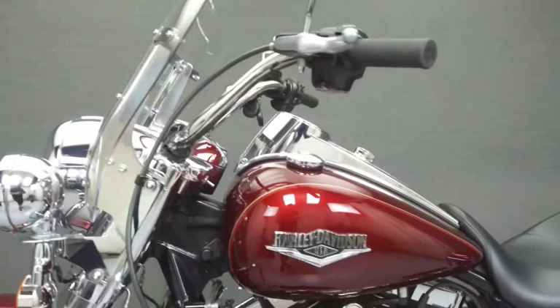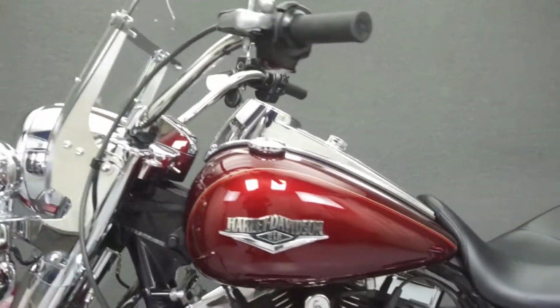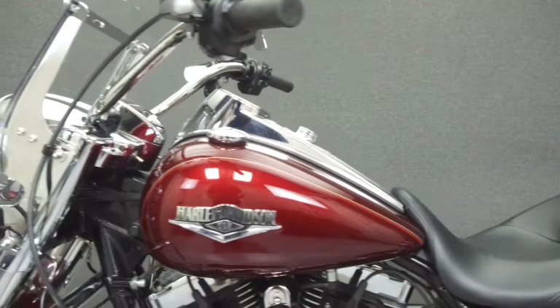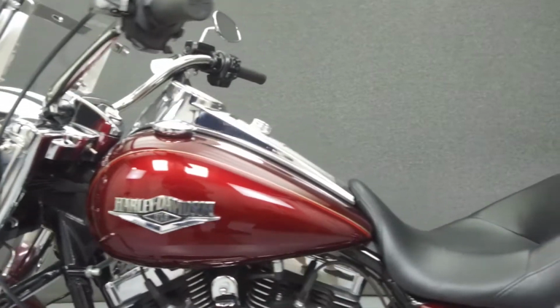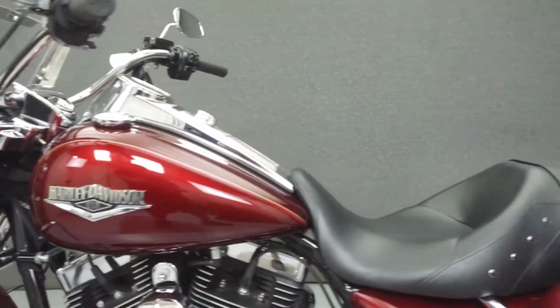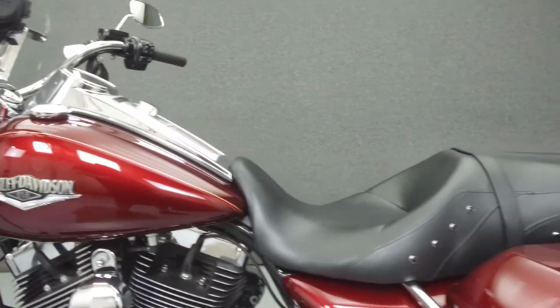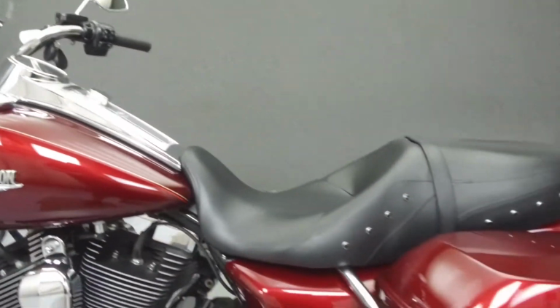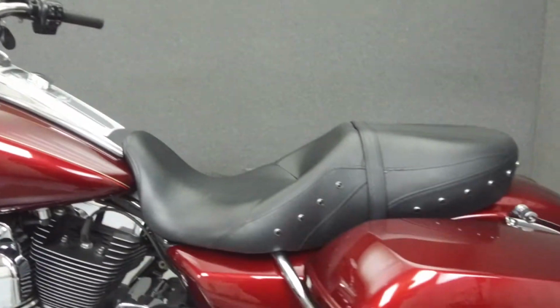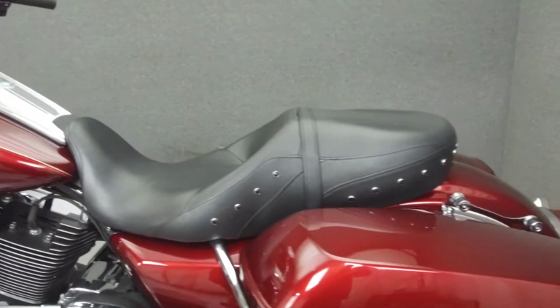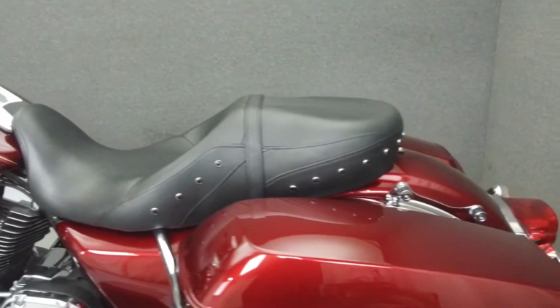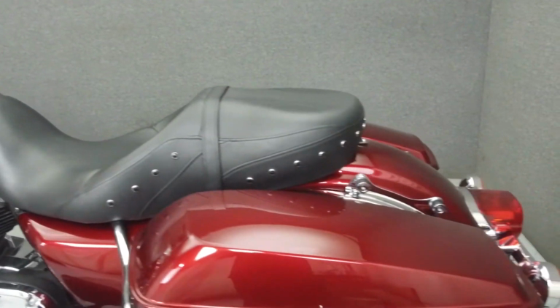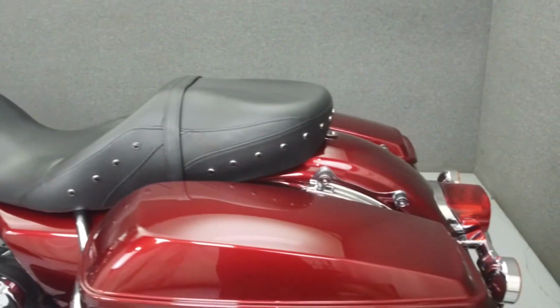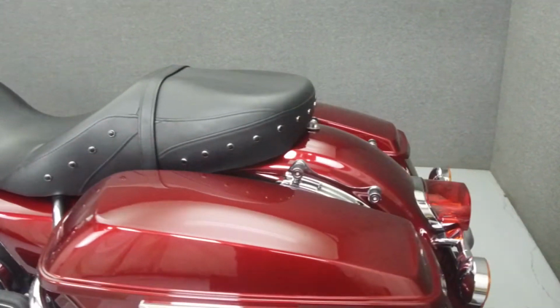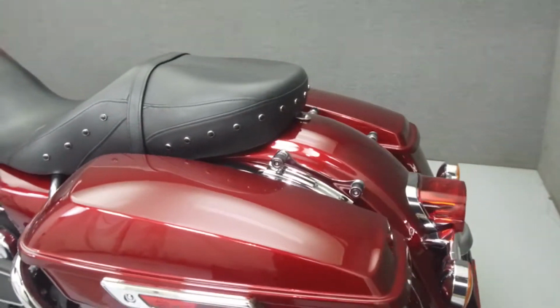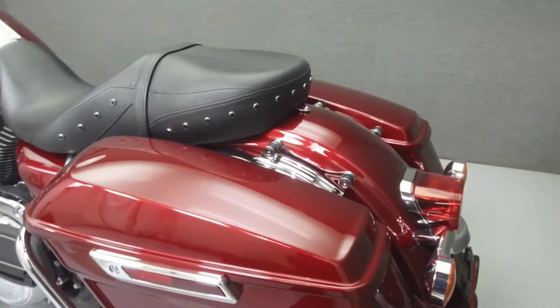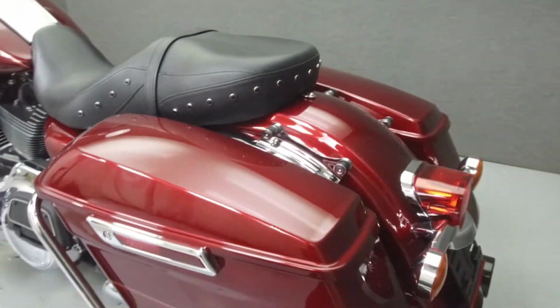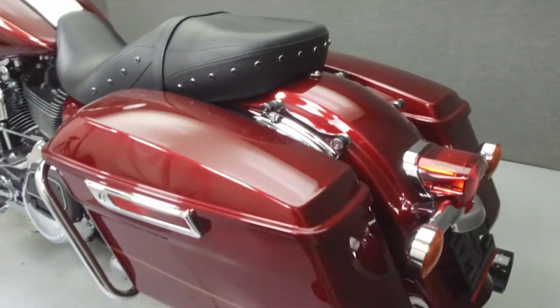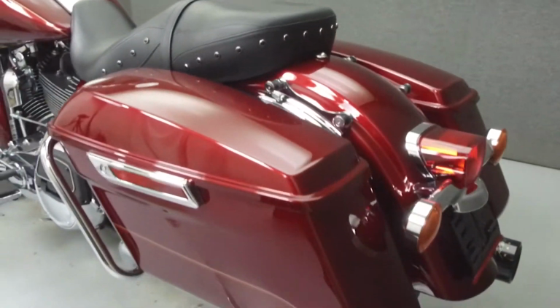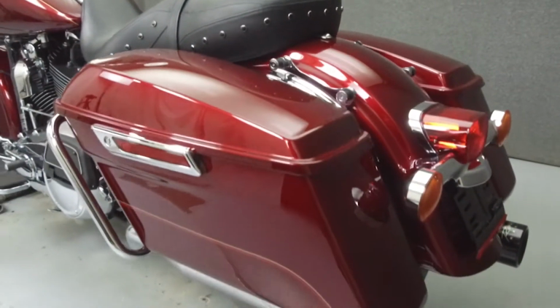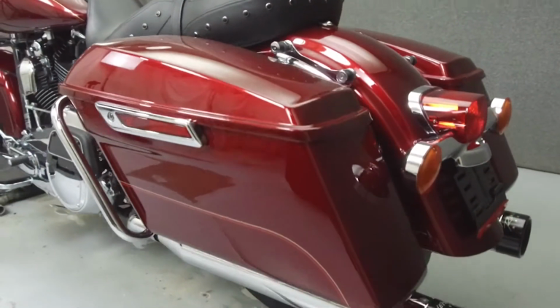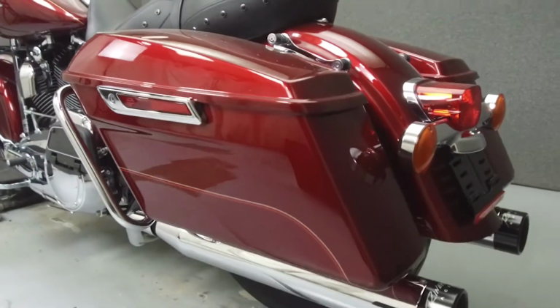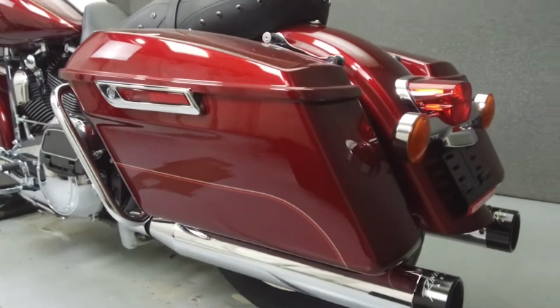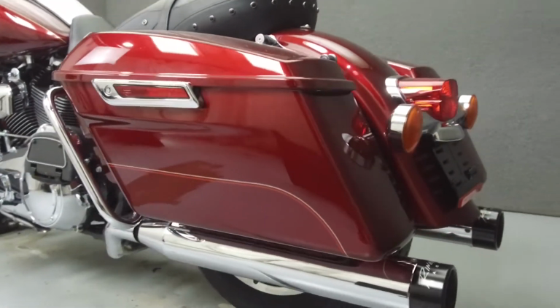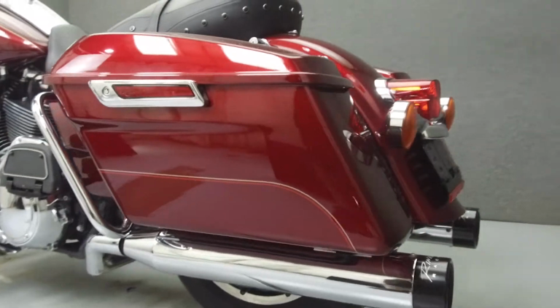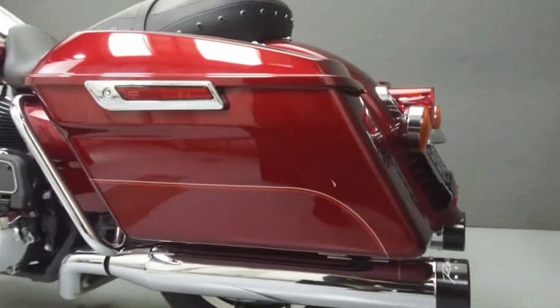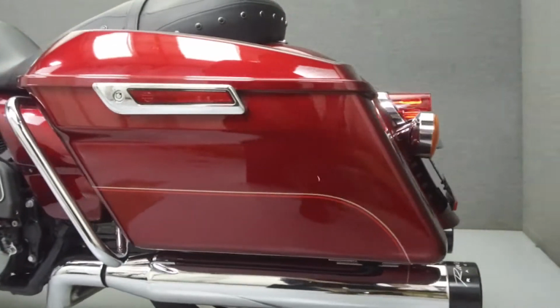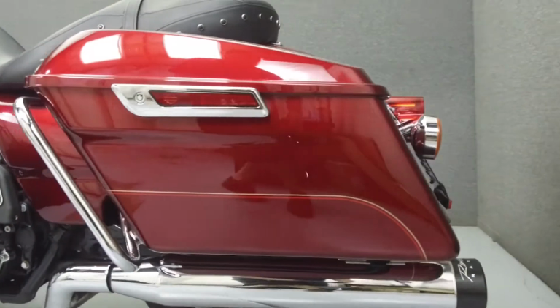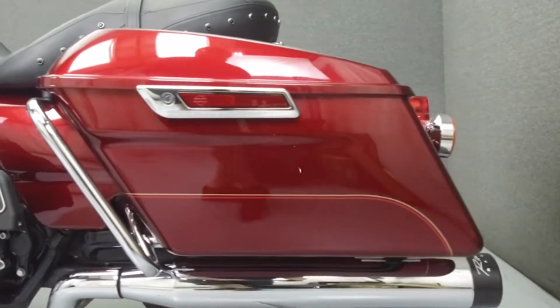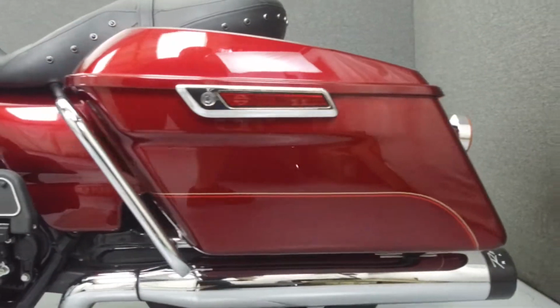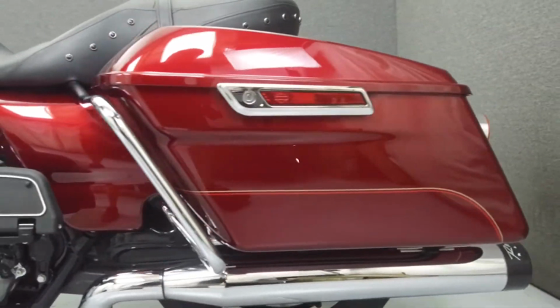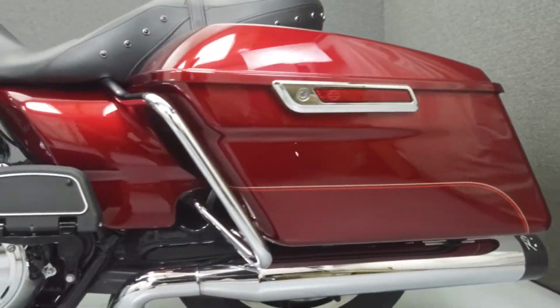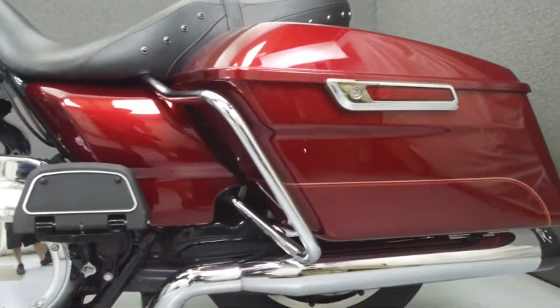This bike comes equipped with ABS and cruise control. It has been upgraded with a Grind Hard exhaust, an open-air intake, and quick-detach backrest hardware.